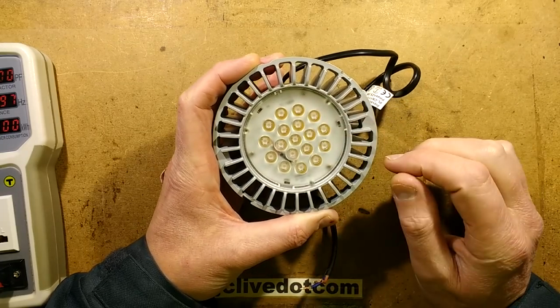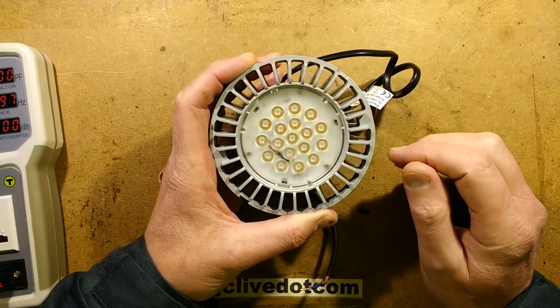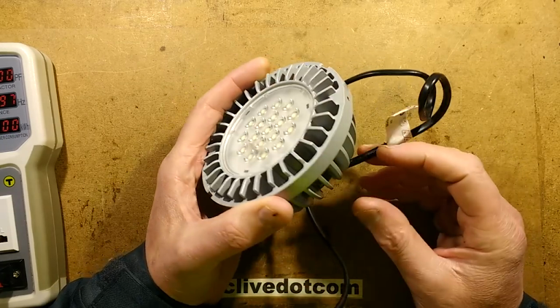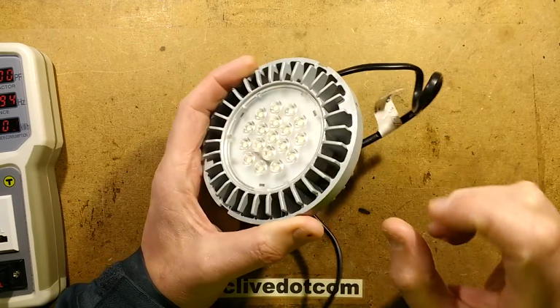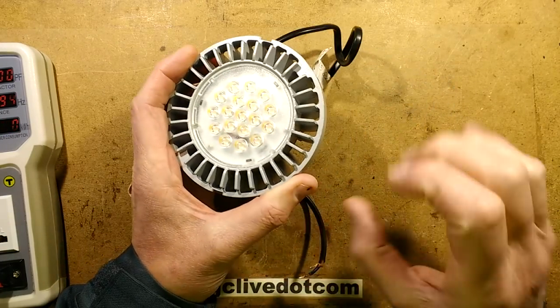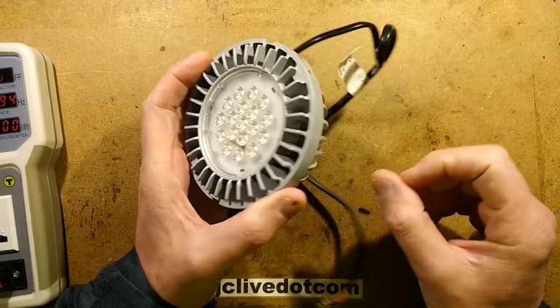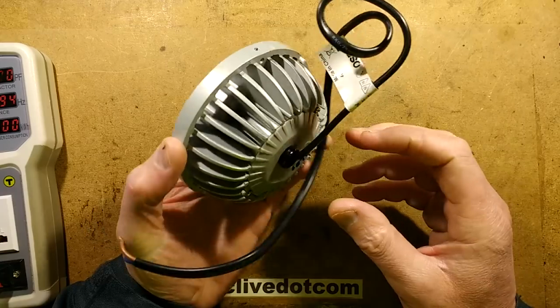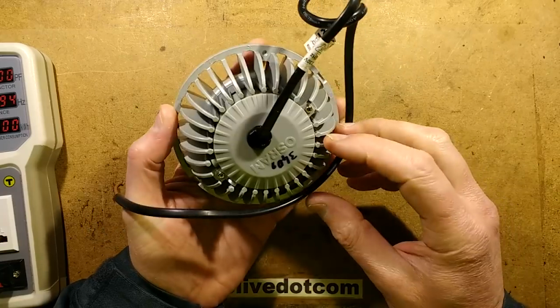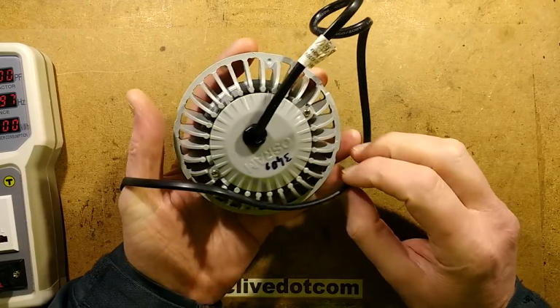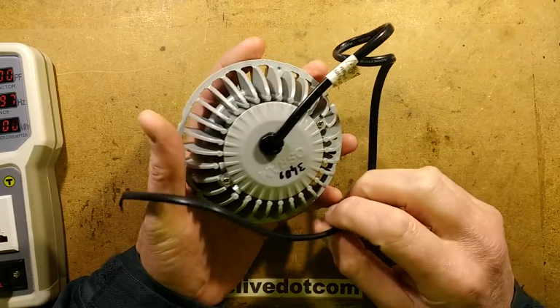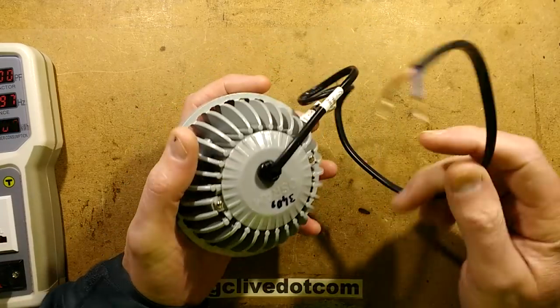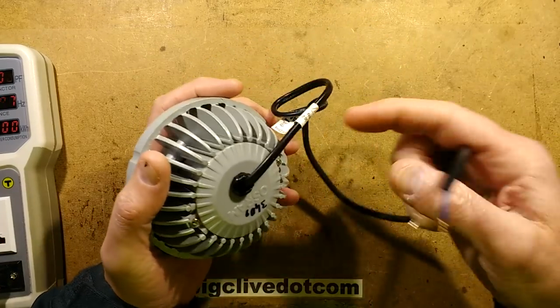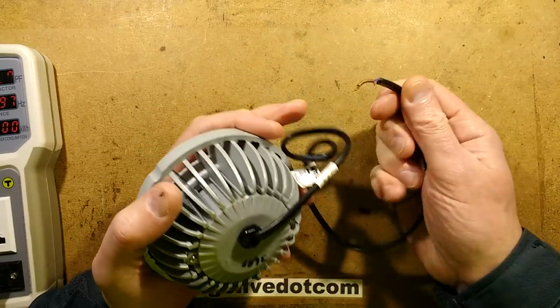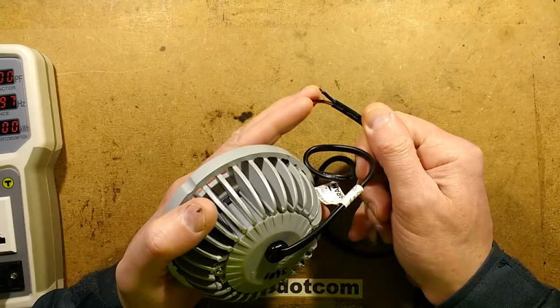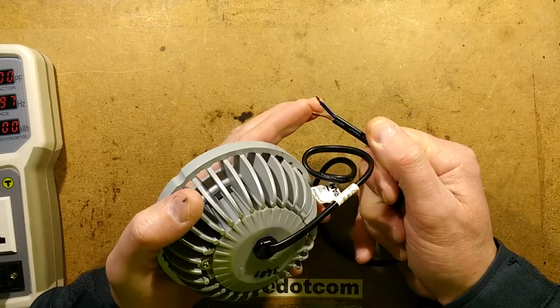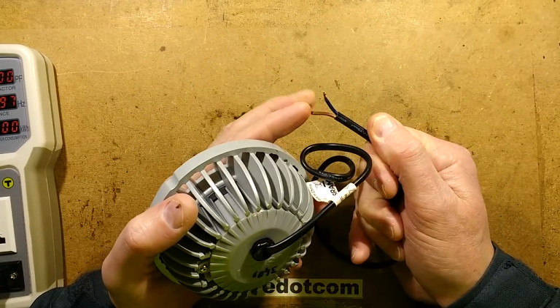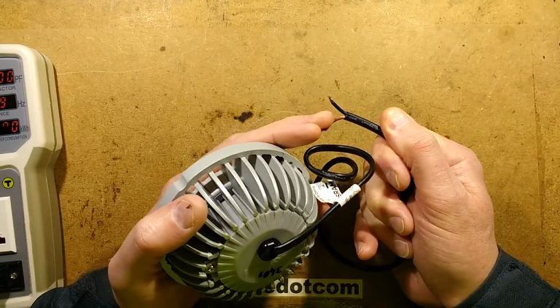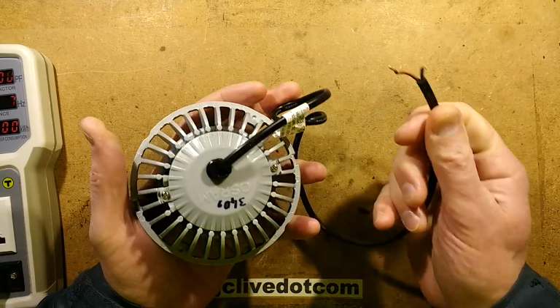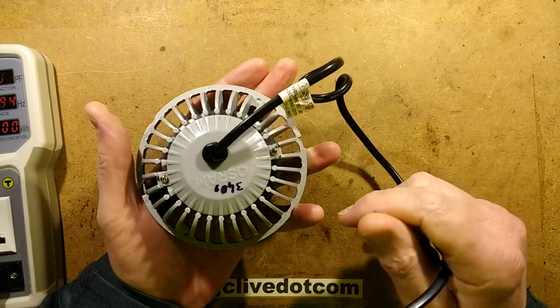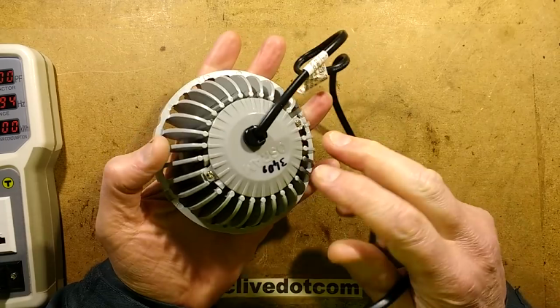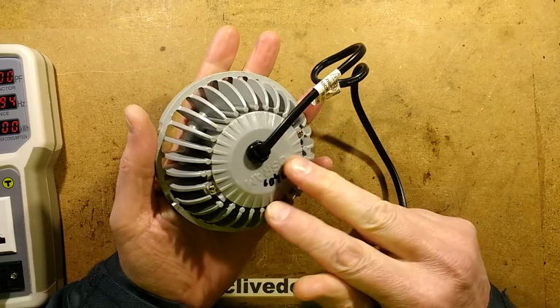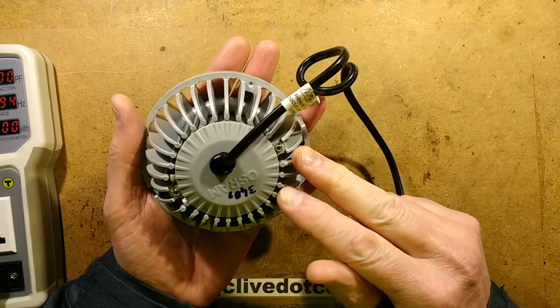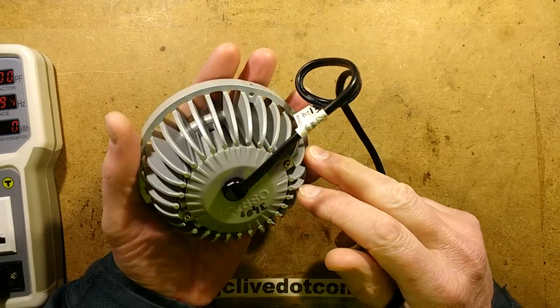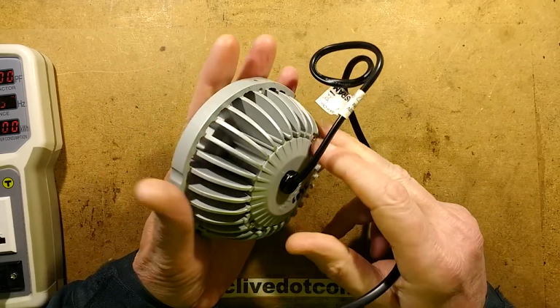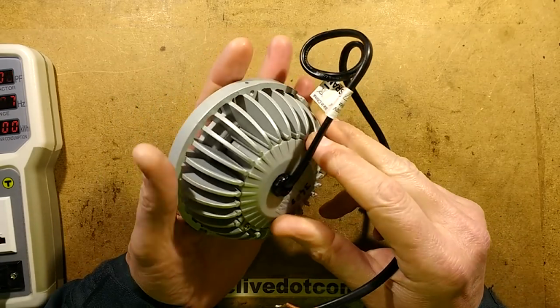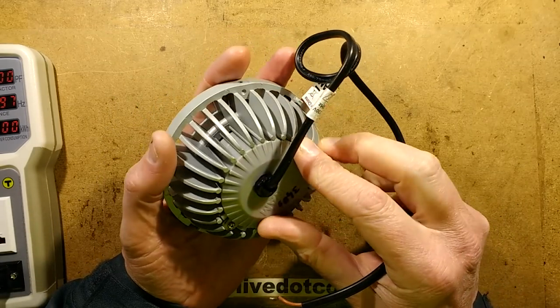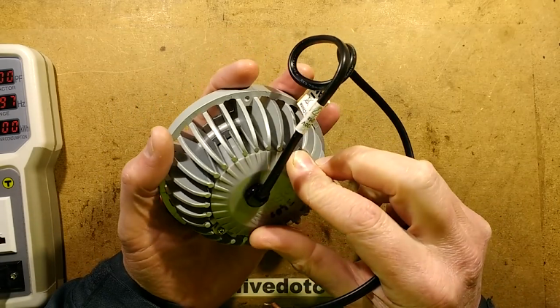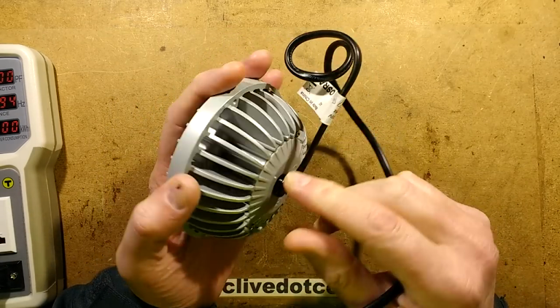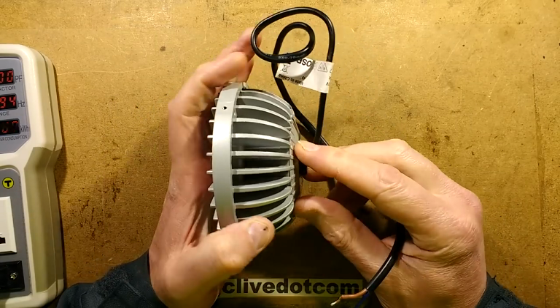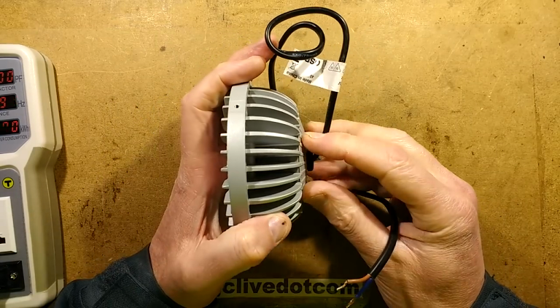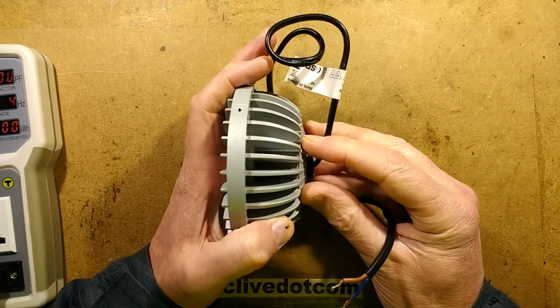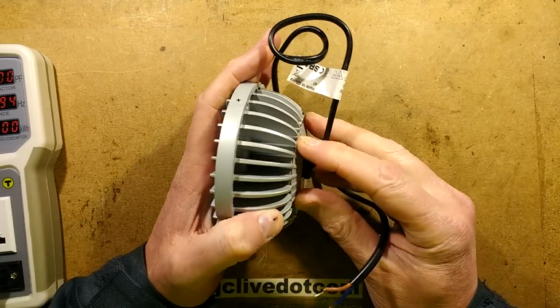Only 8 of them are actually lighting and they're pulsing on and off. It's also worth mentioning that this is just a 2-core flex into this — just live and neutral.